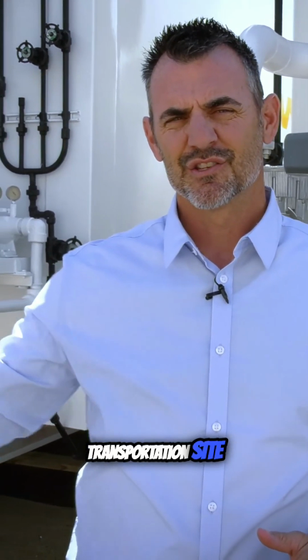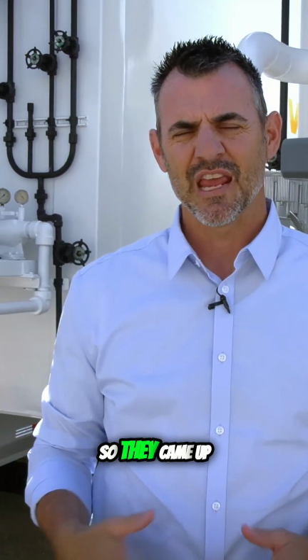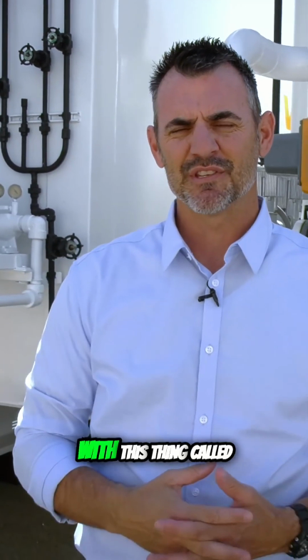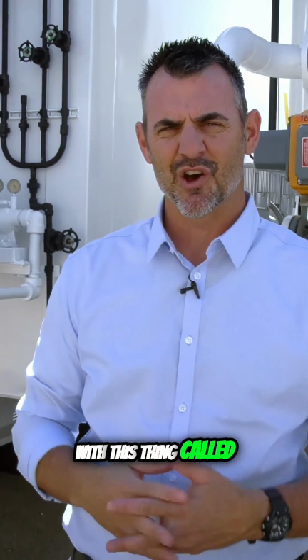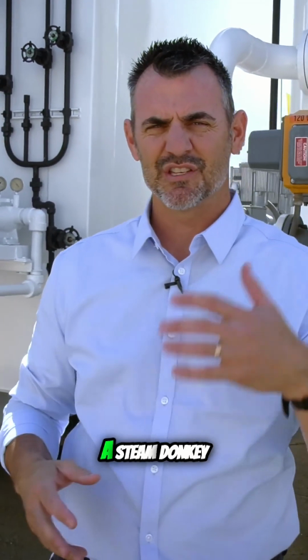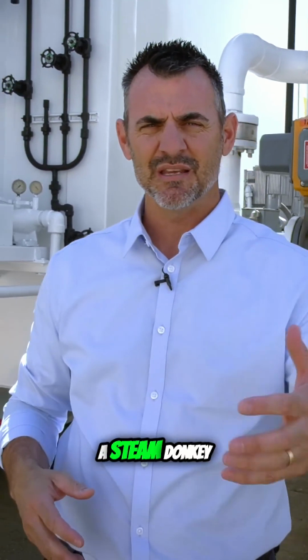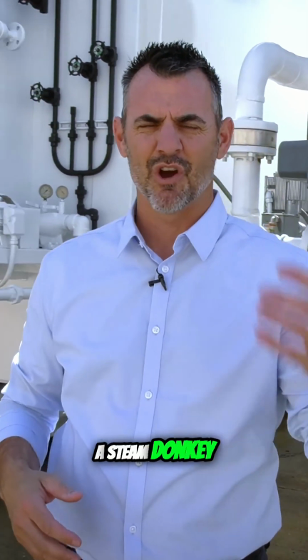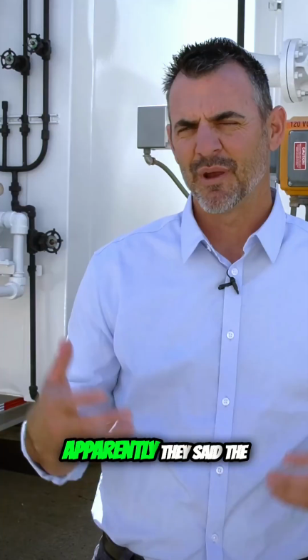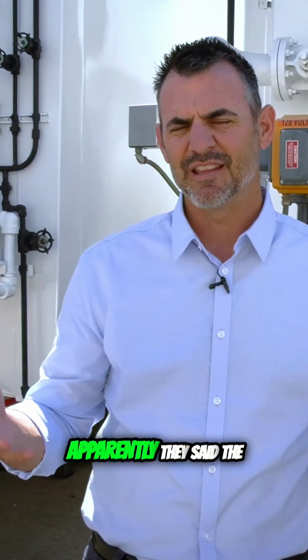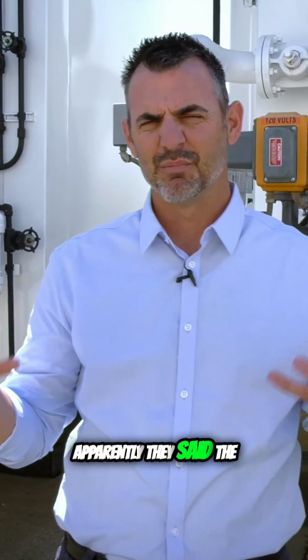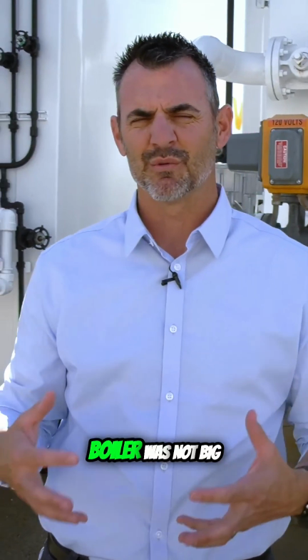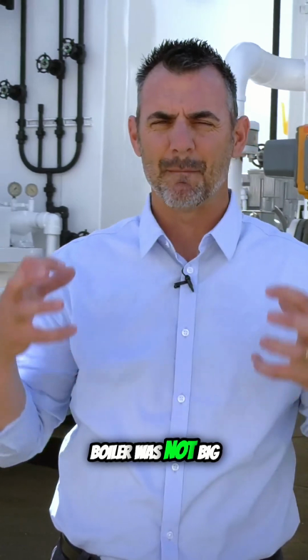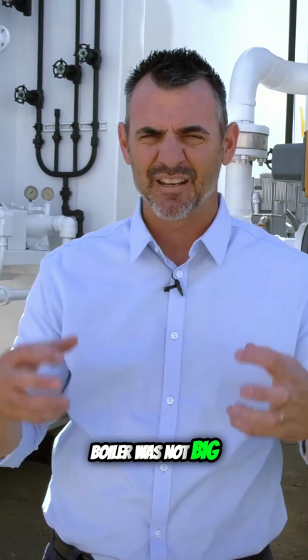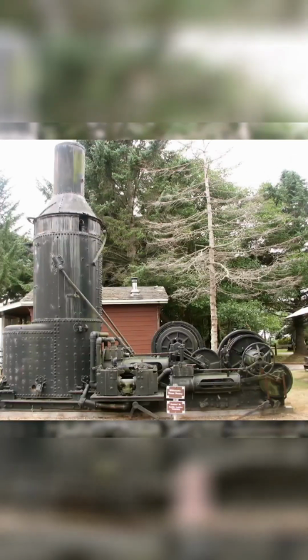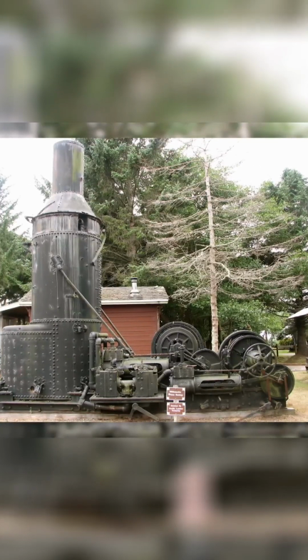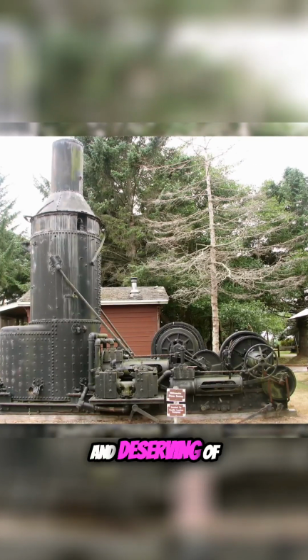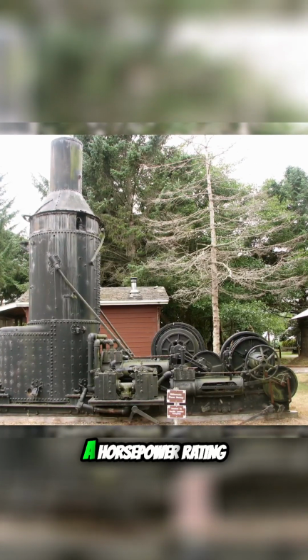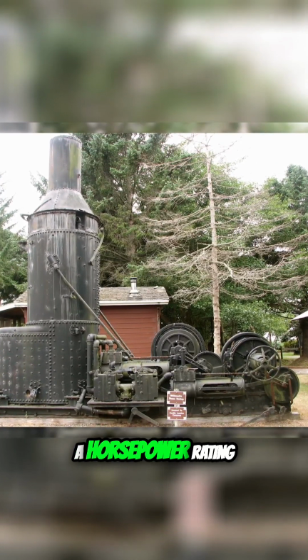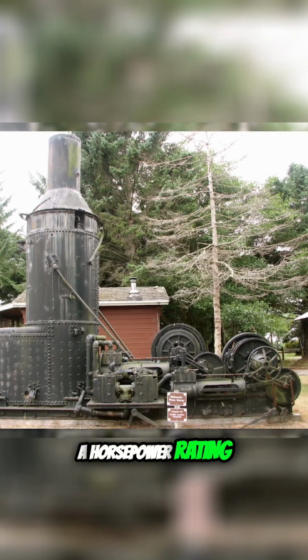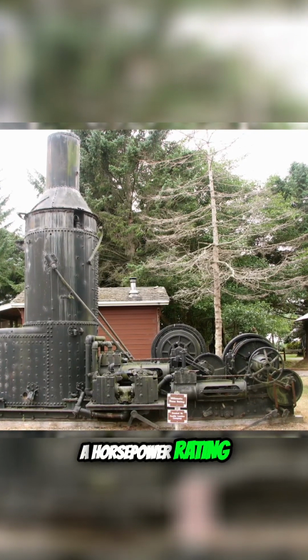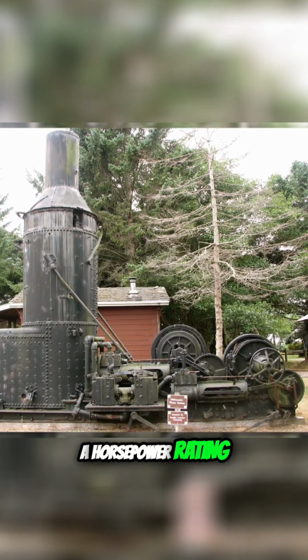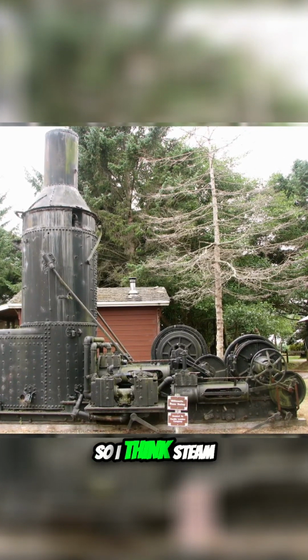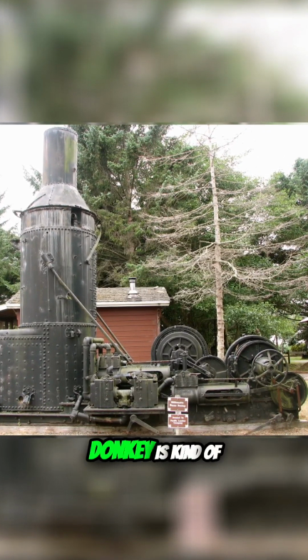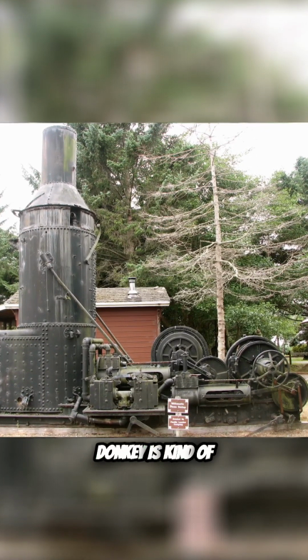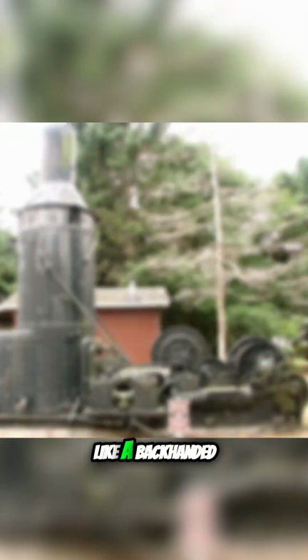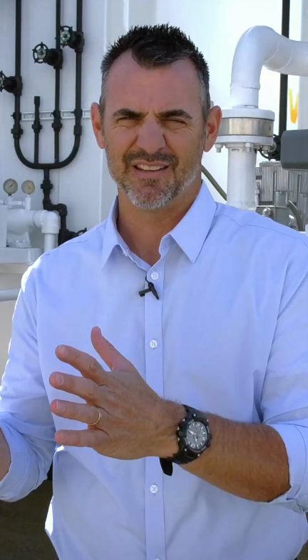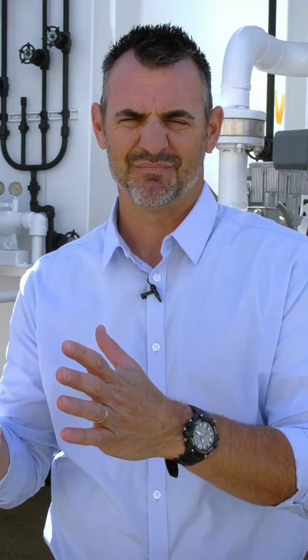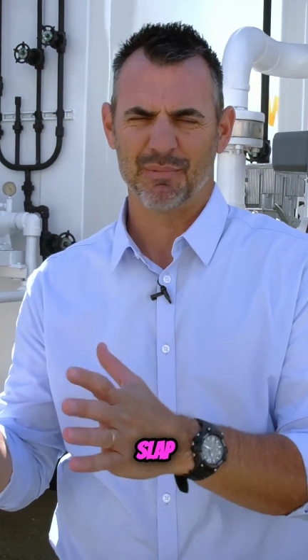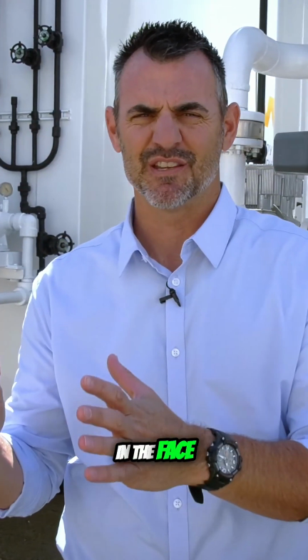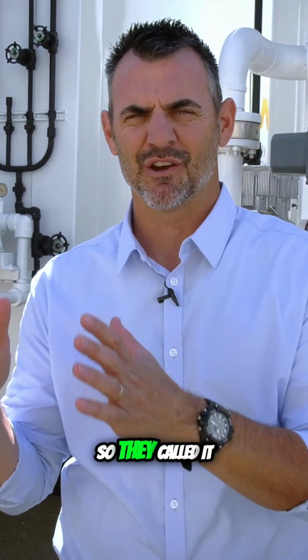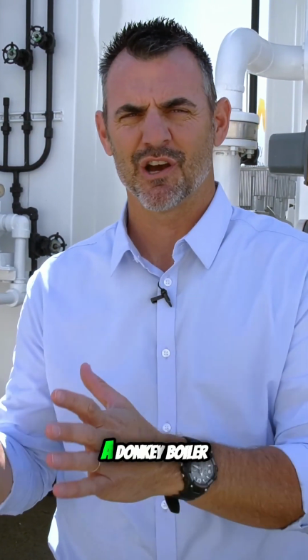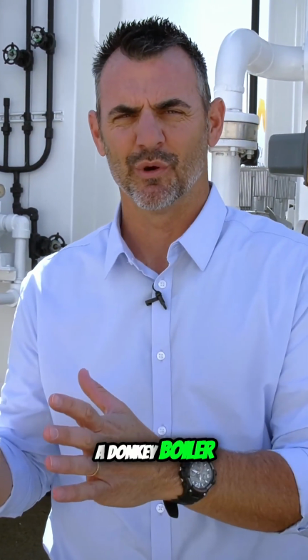So they came up with this thing called a steam donkey. Apparently, they said the boiler was not big enough and deserving of a horsepower rating. So I think steam donkey is kind of like a backhanded slap in the face — so they called it a donkey boiler.